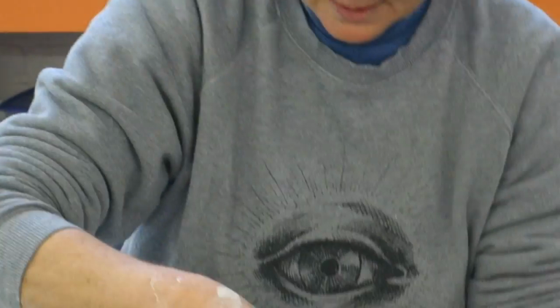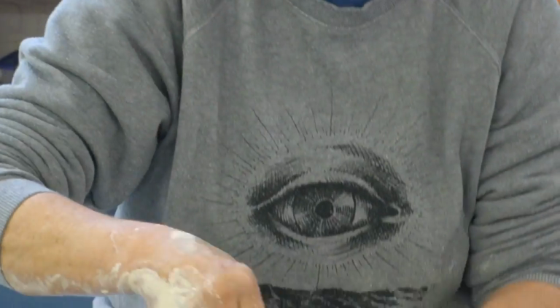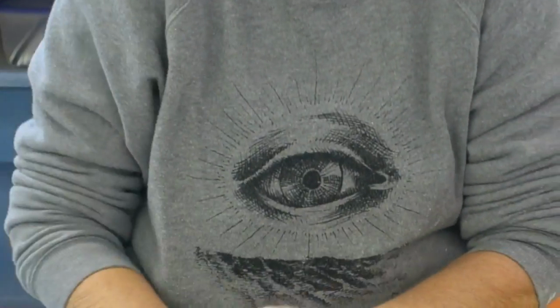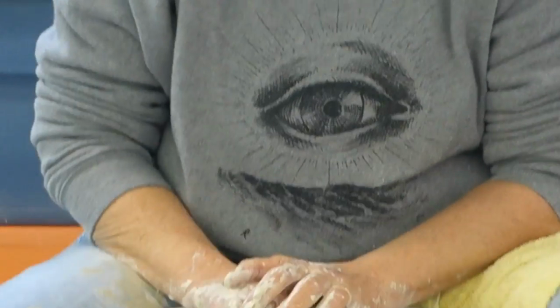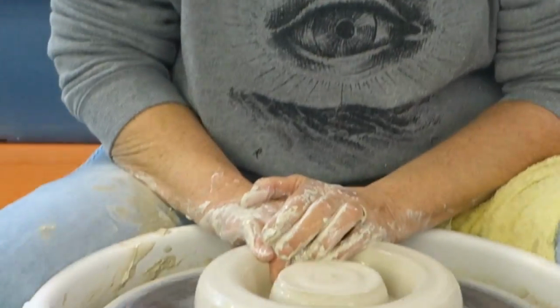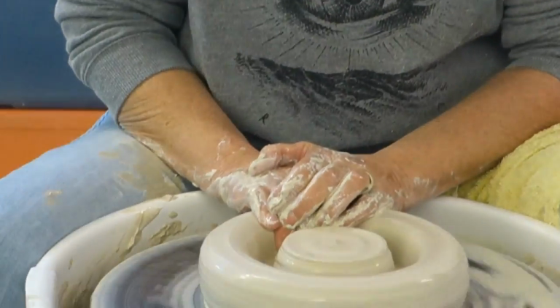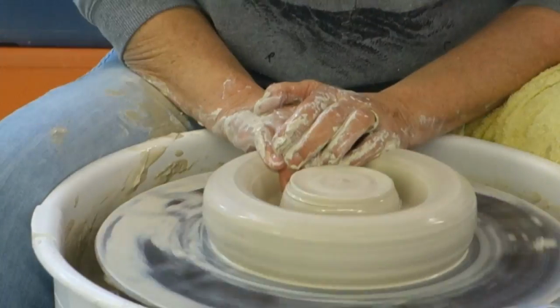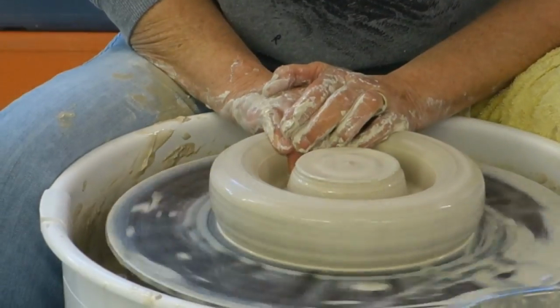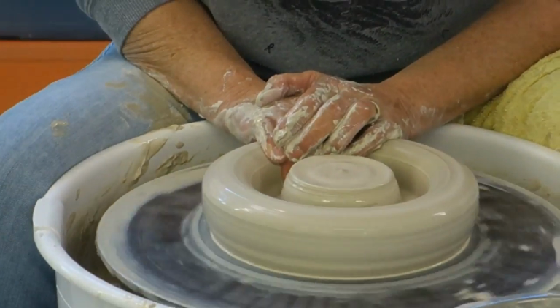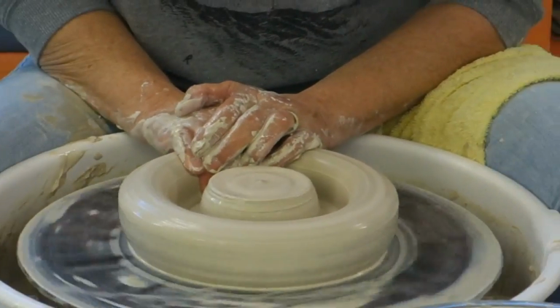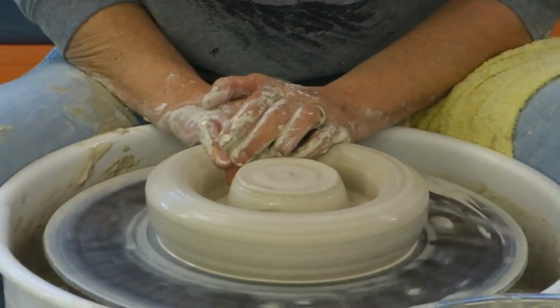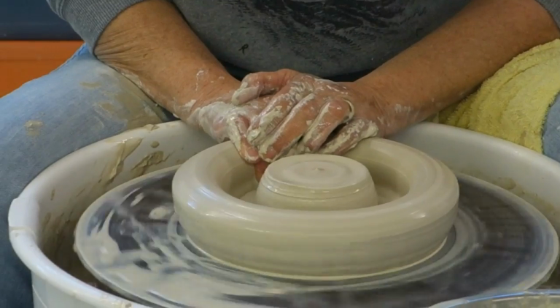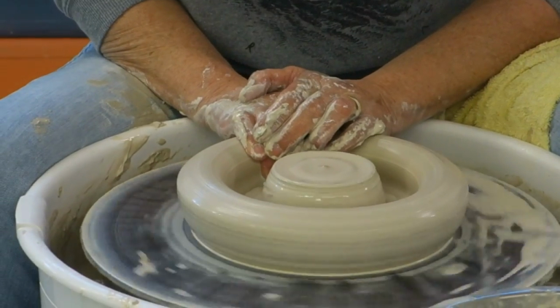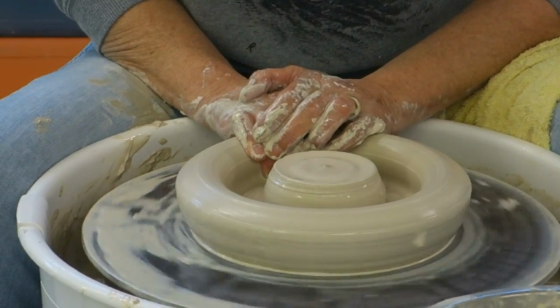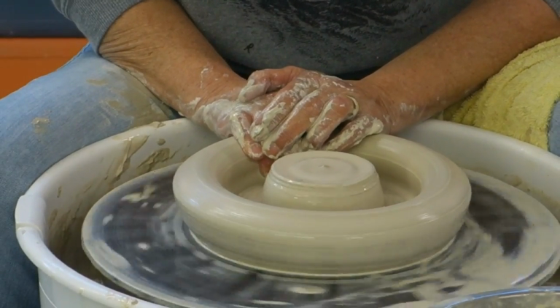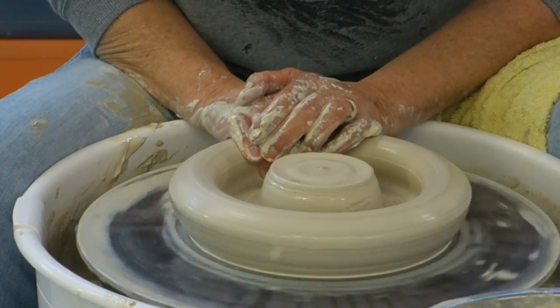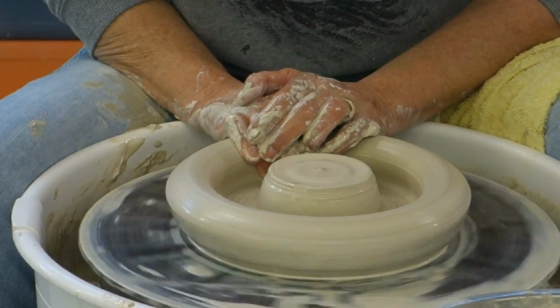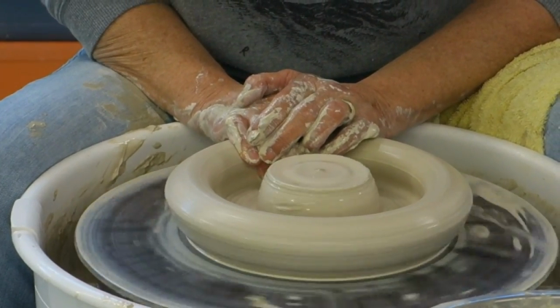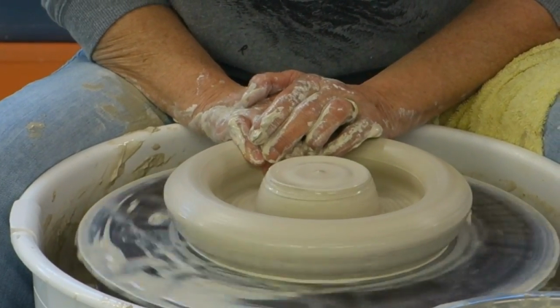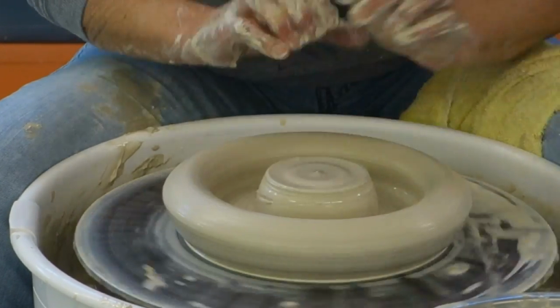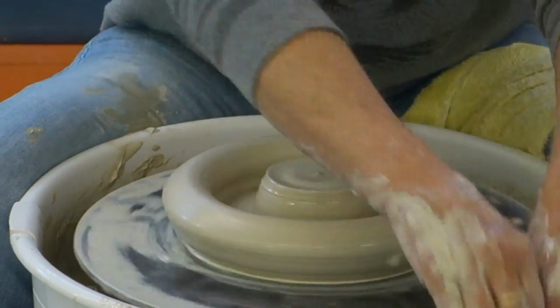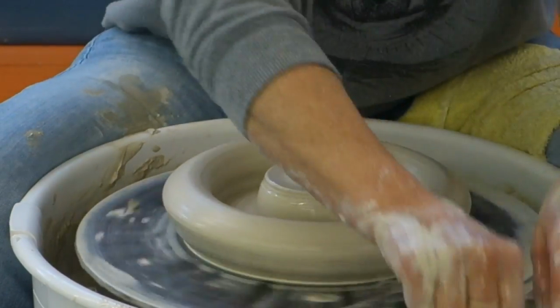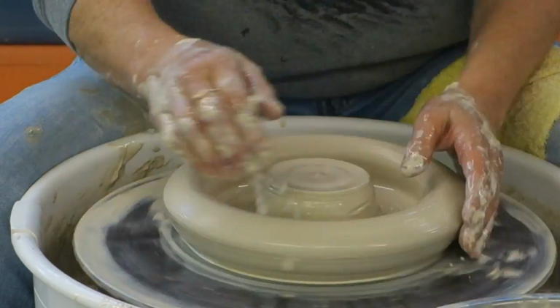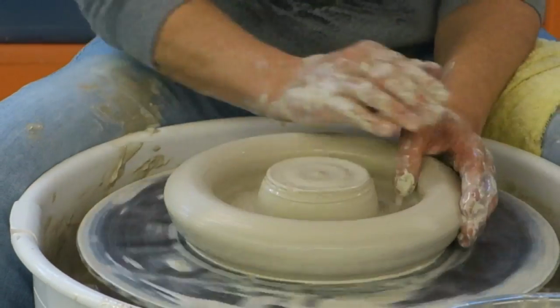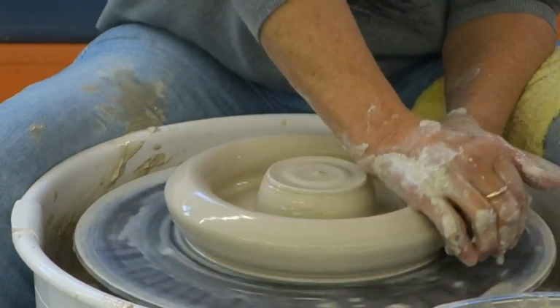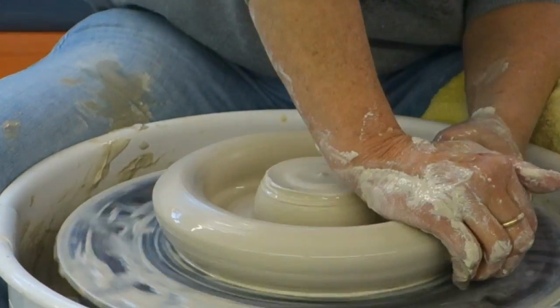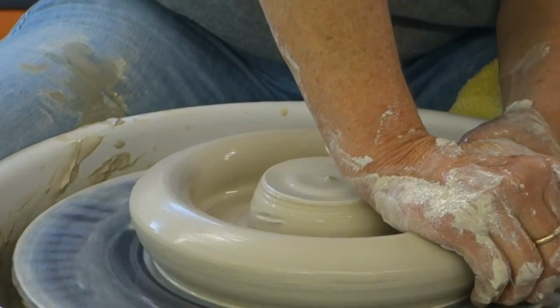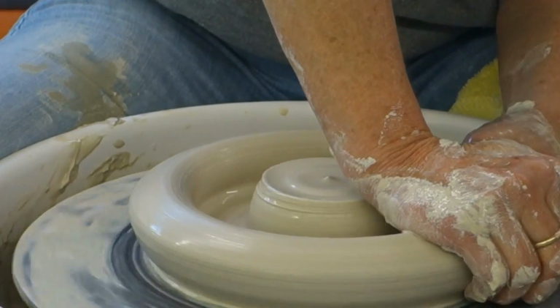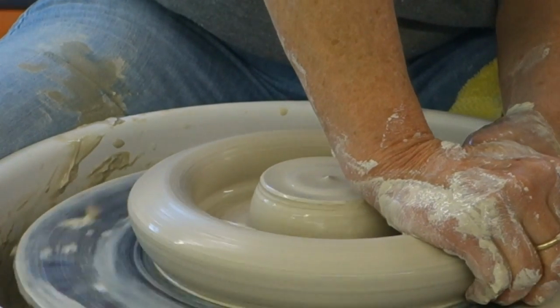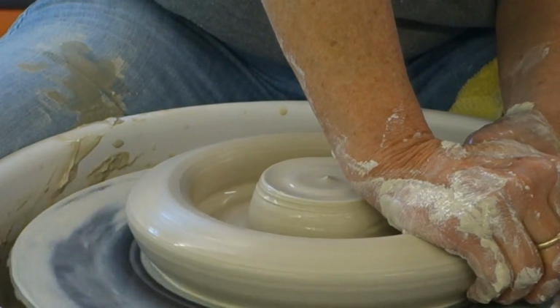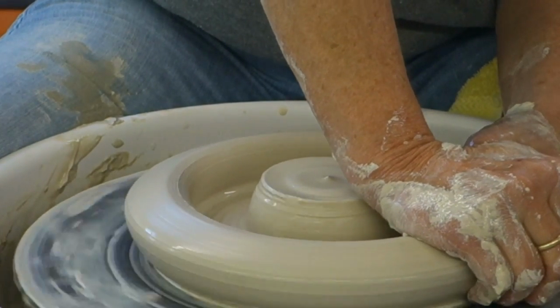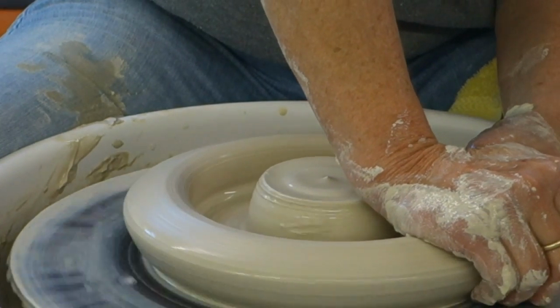Put some water in the hole and I'm going to draw this out — take it down just a little bit and out.